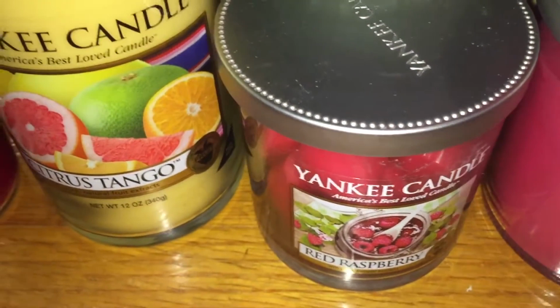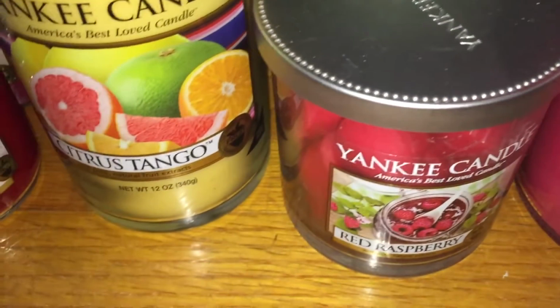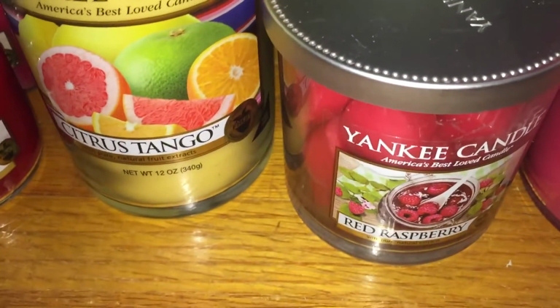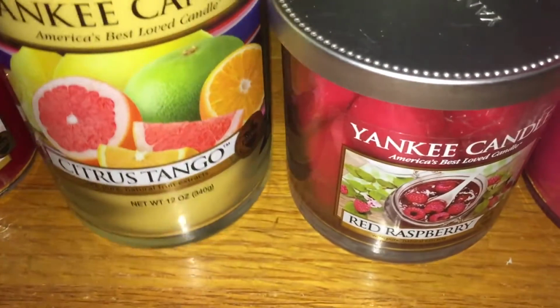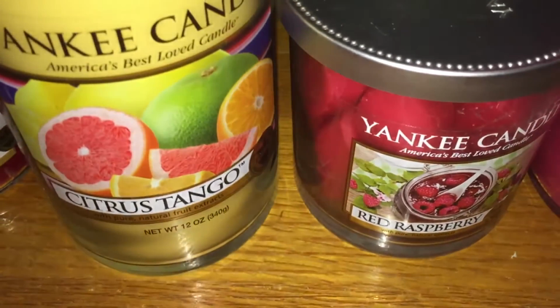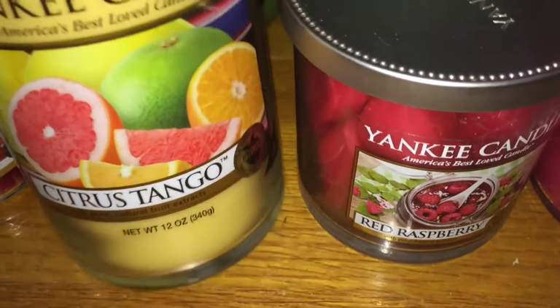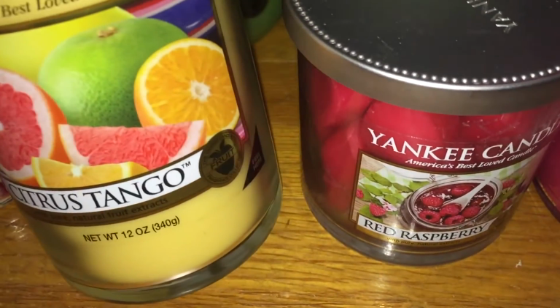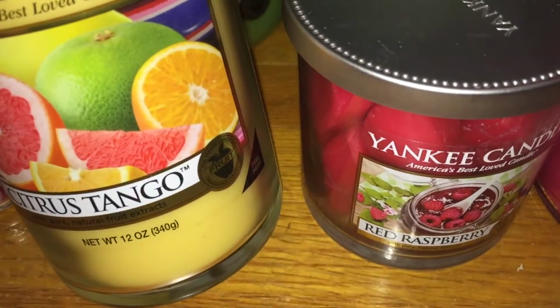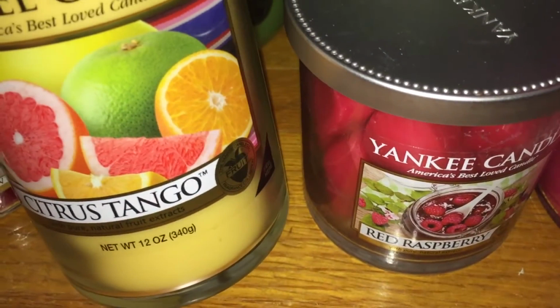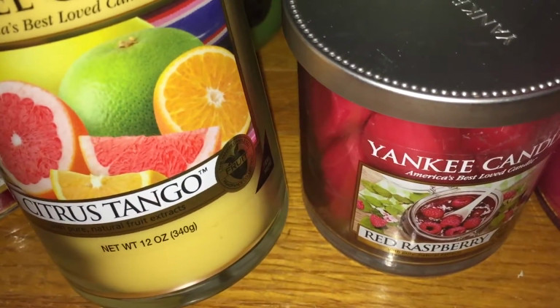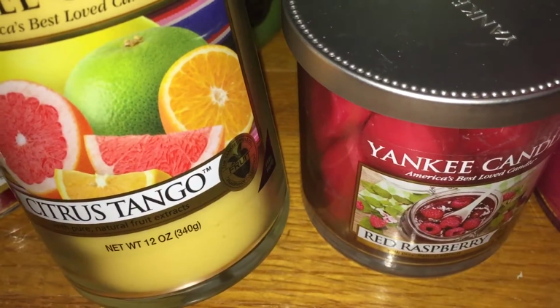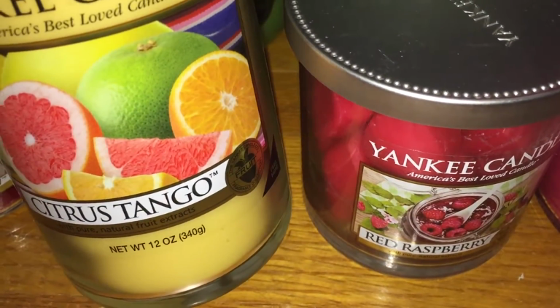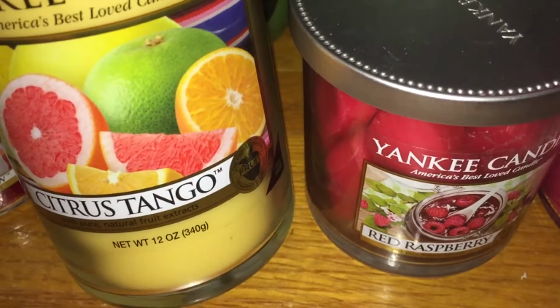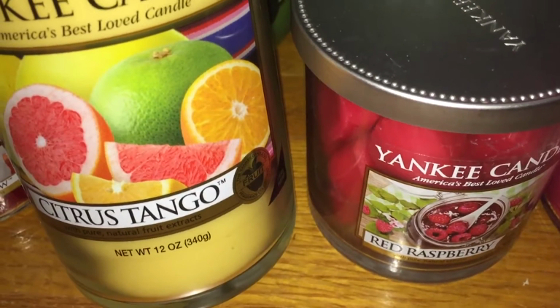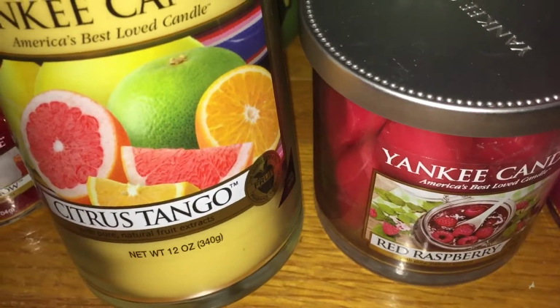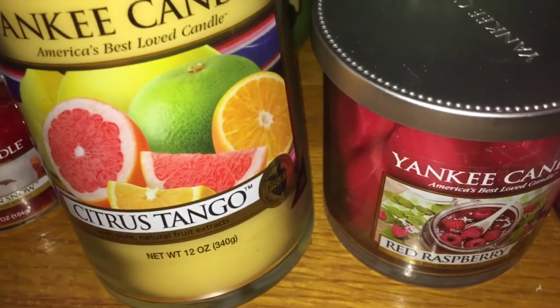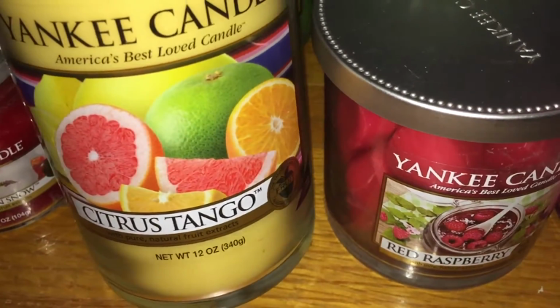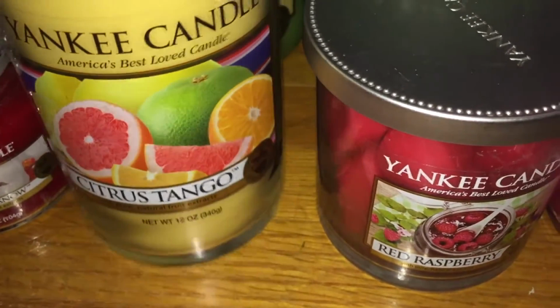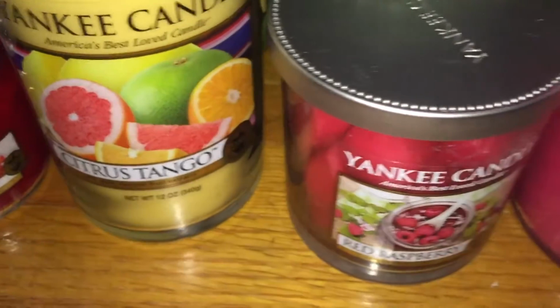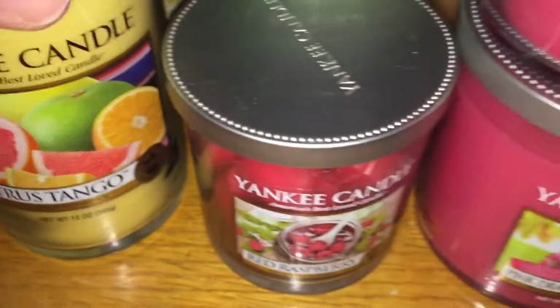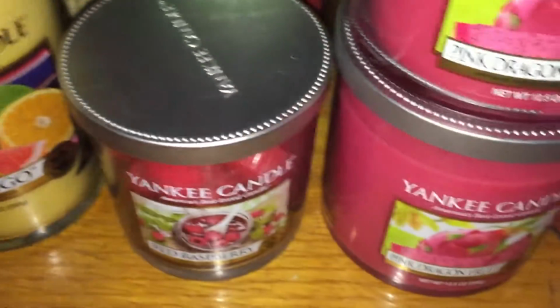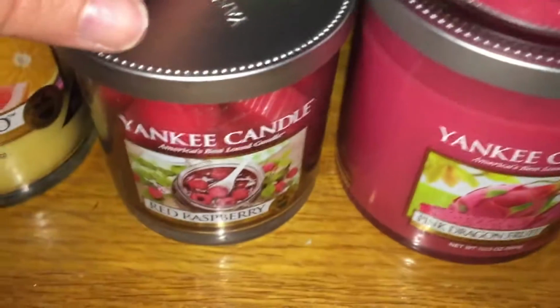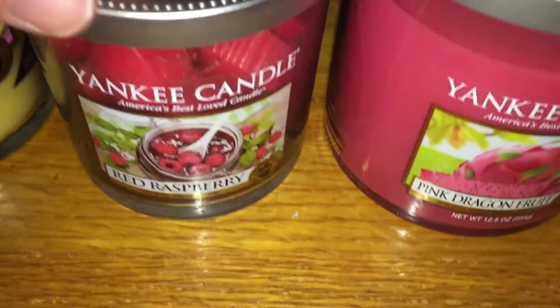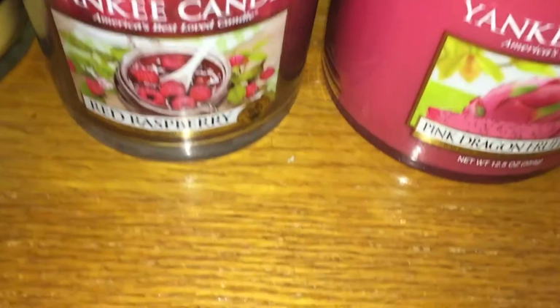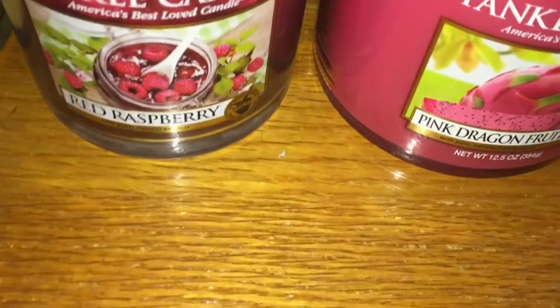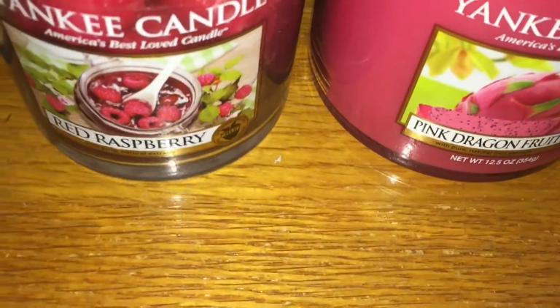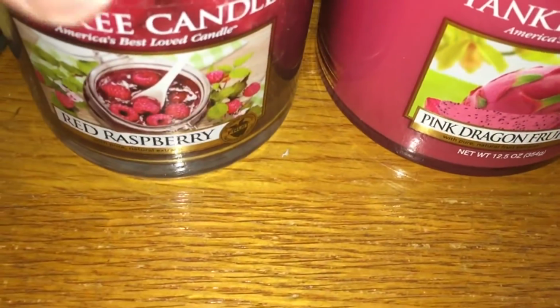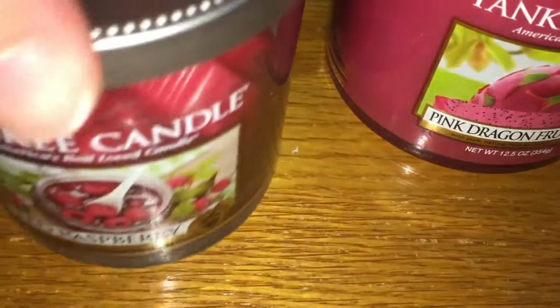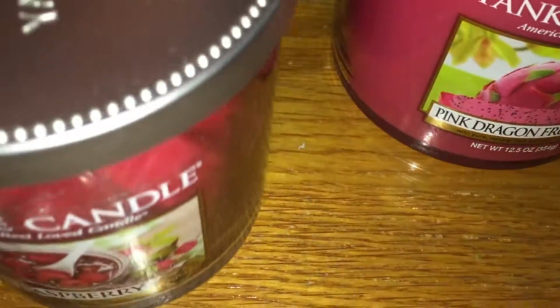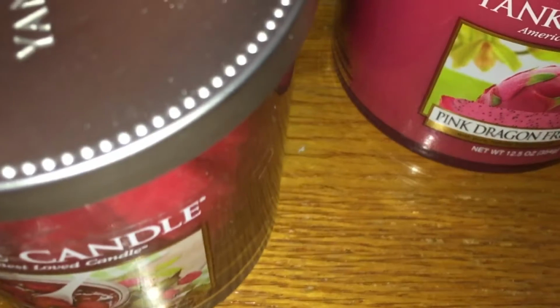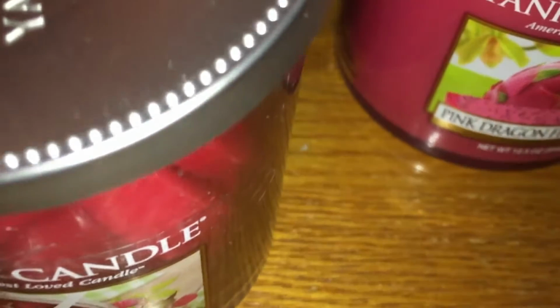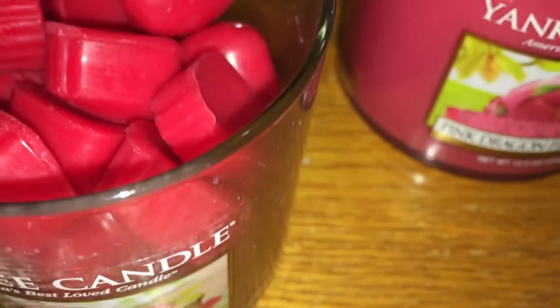And then I have a perfect pillar — I believe this is the medium-size — in citrus tango, and a red raspberry small tumbler.